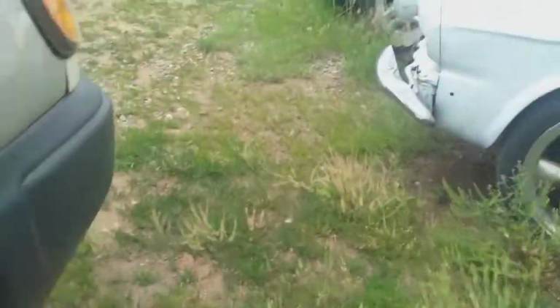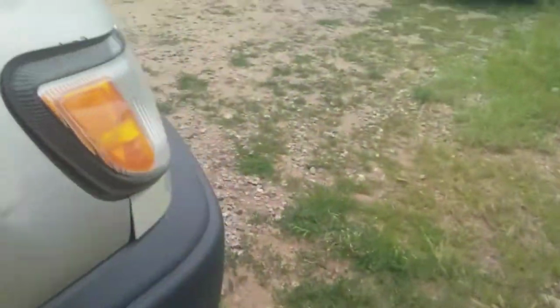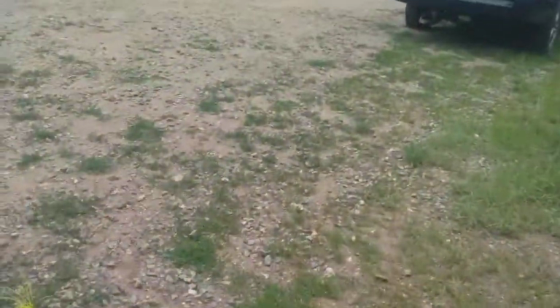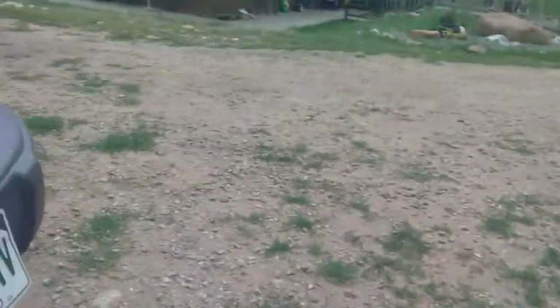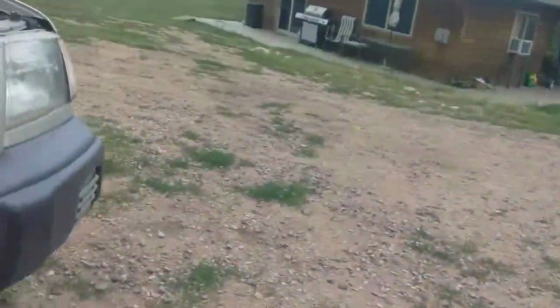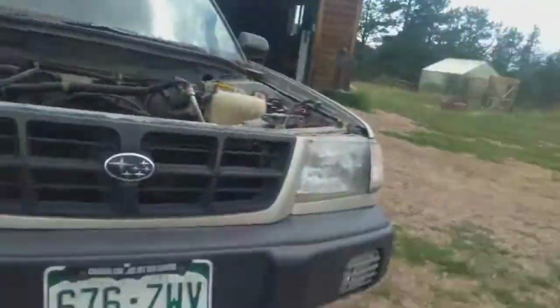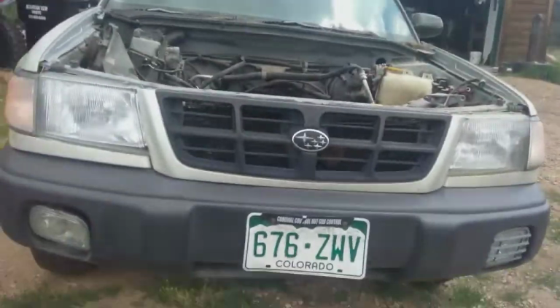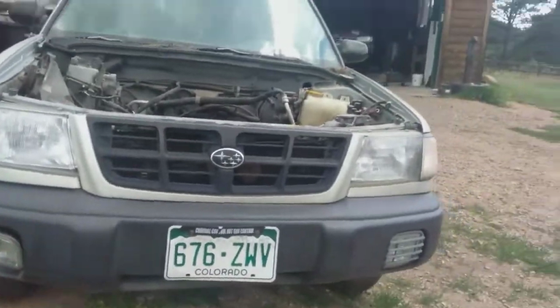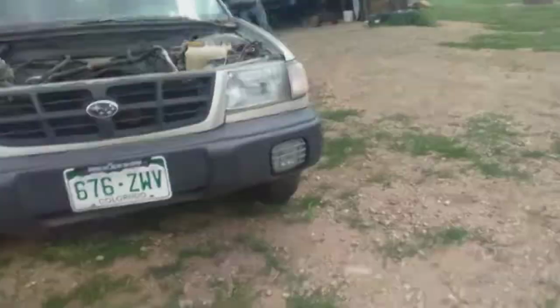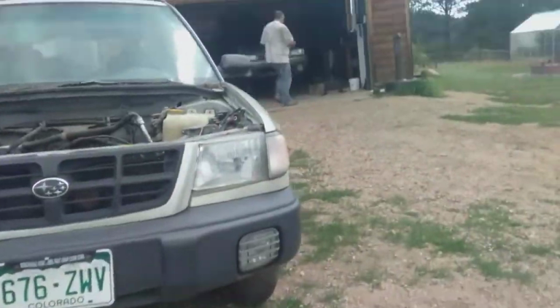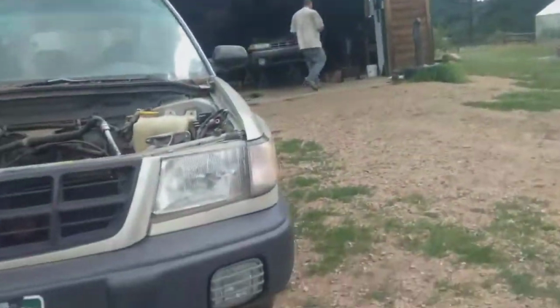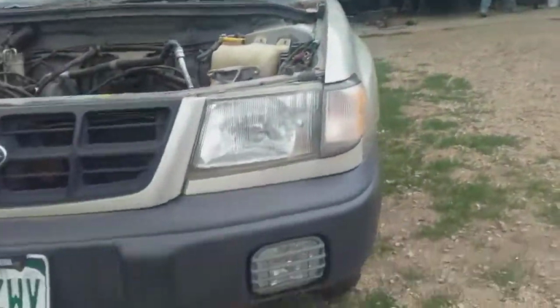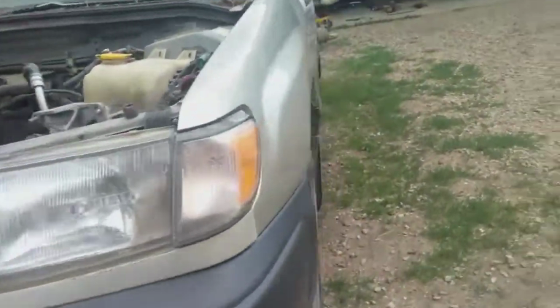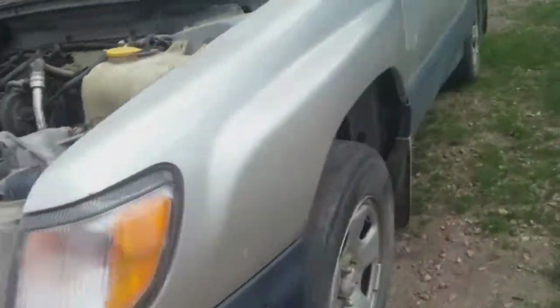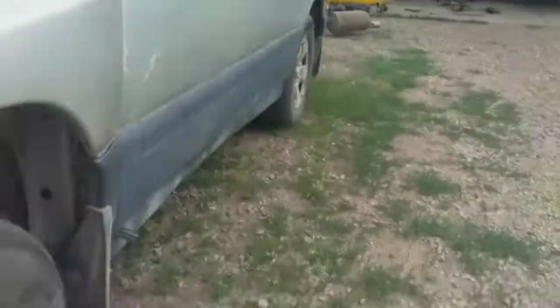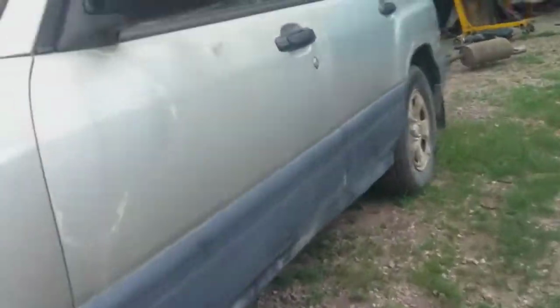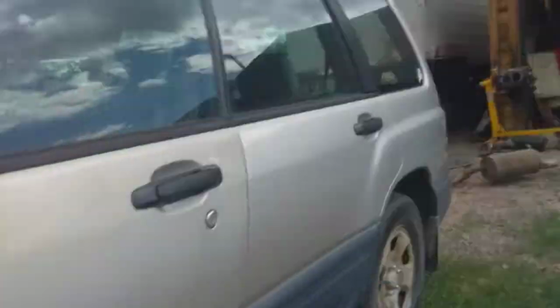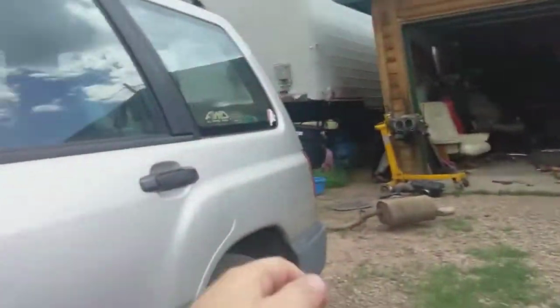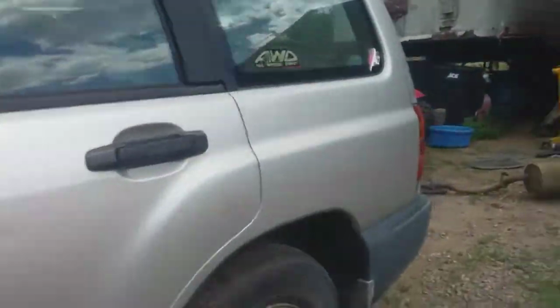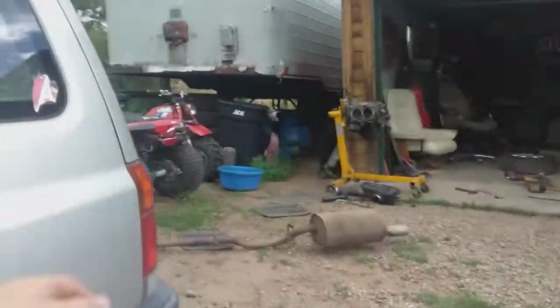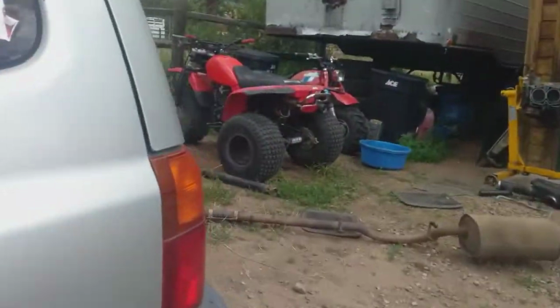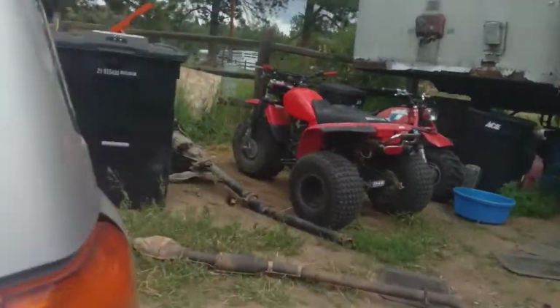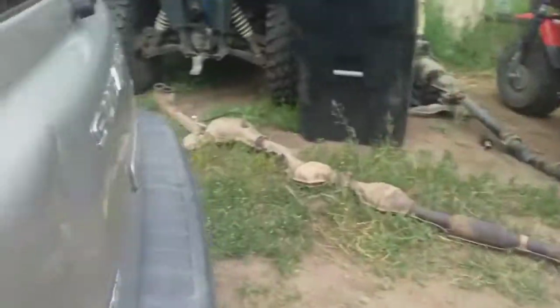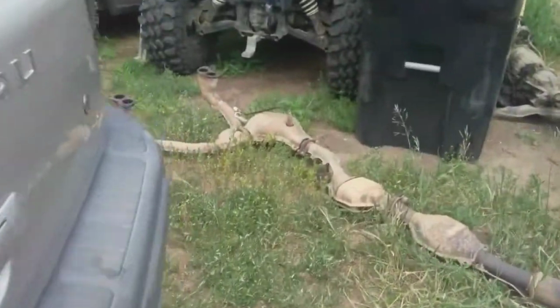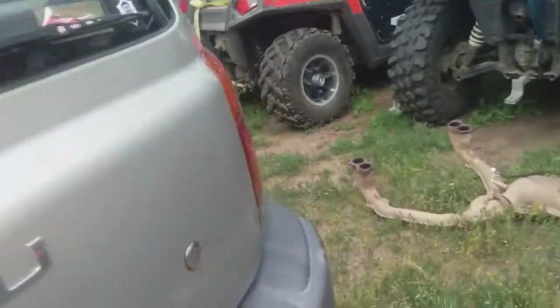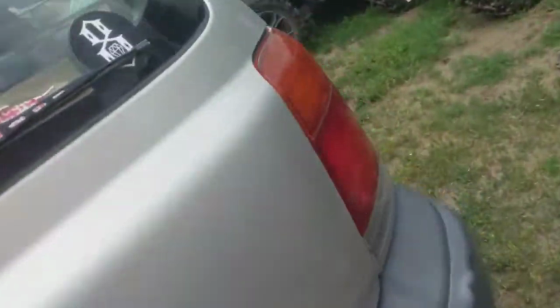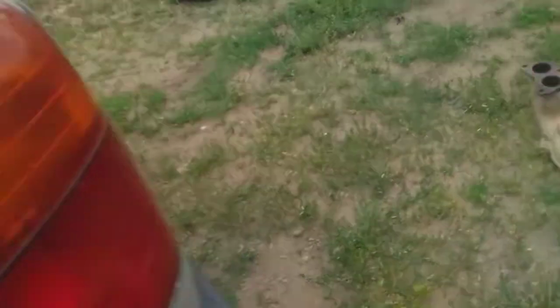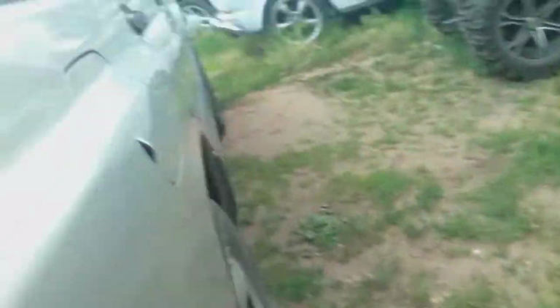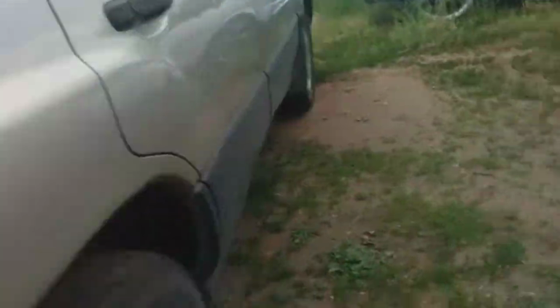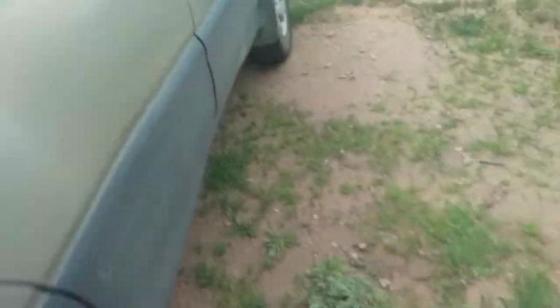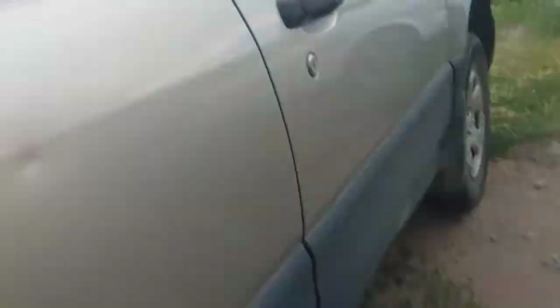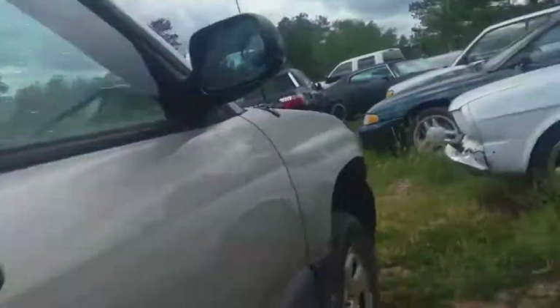Moving on to the 1999-2000 Super Forester — this is a parts car. Comment down below if you want some parts from it. If you haven't seen the video about this, please go check it out, but that's pretty much it on this car.